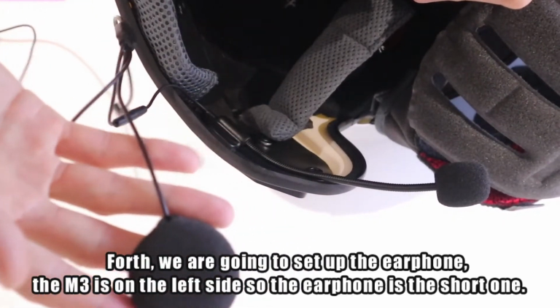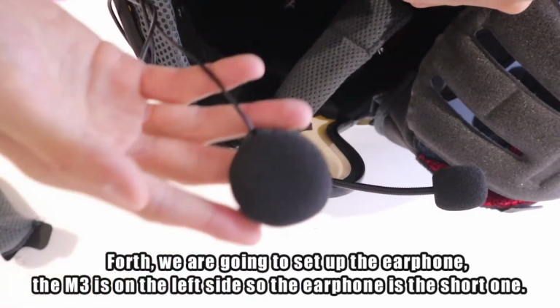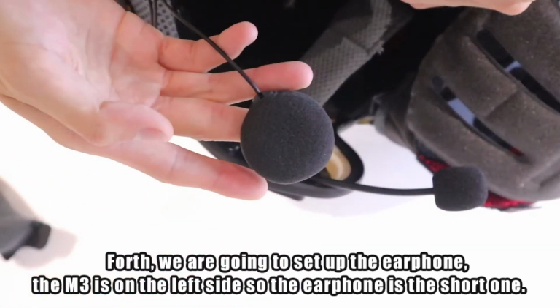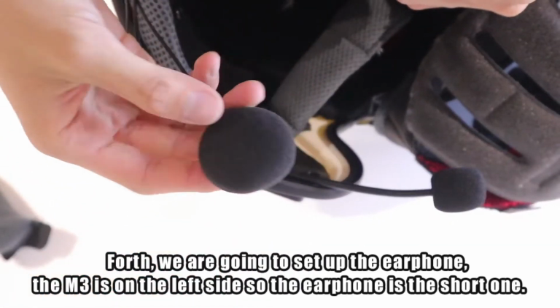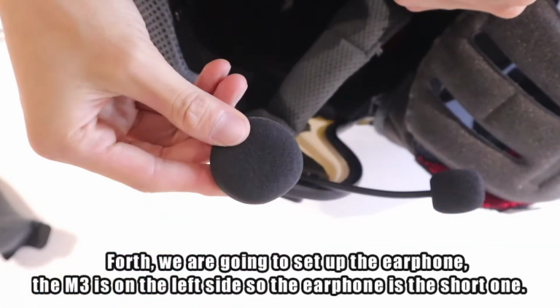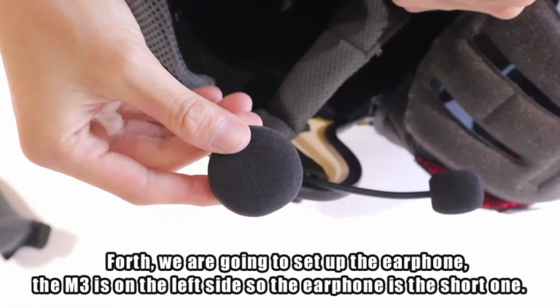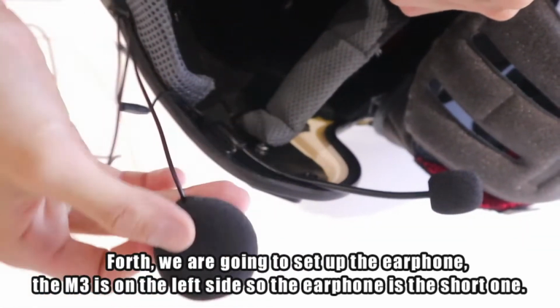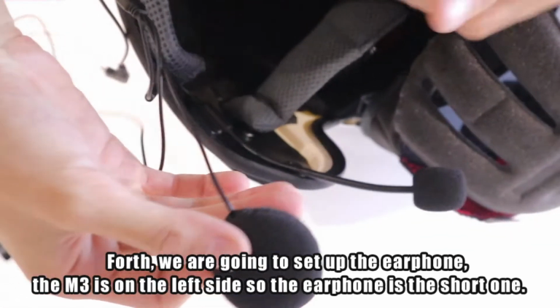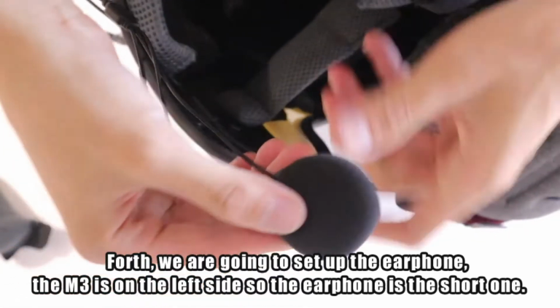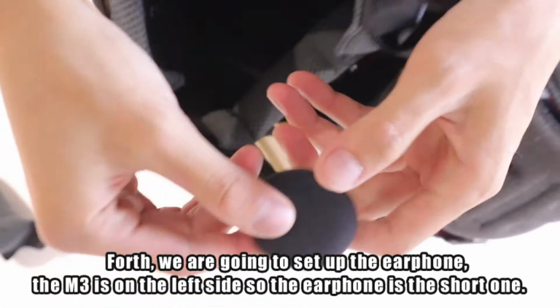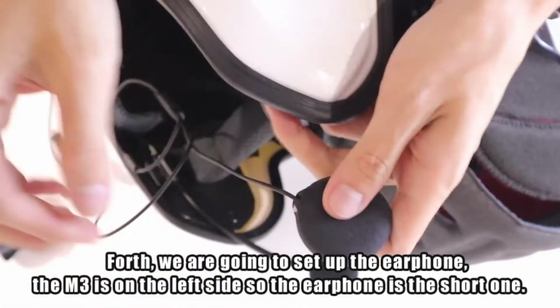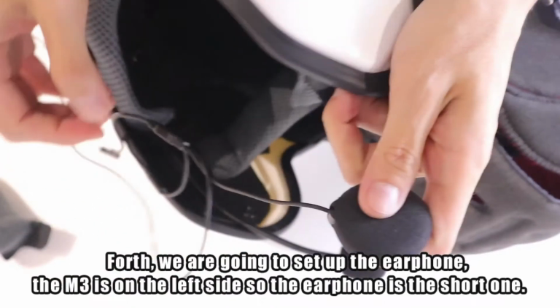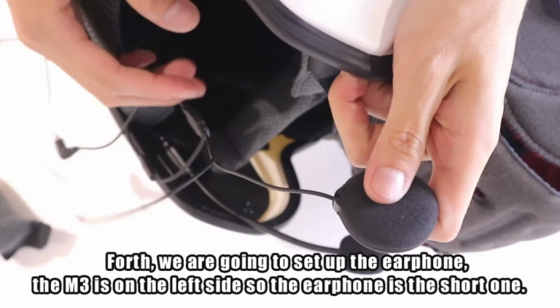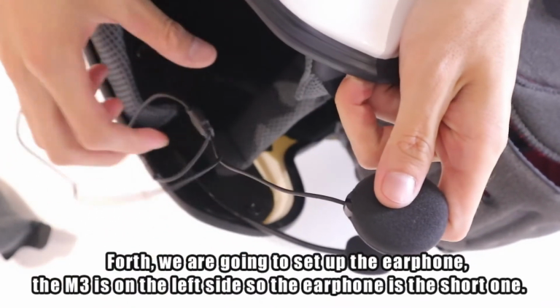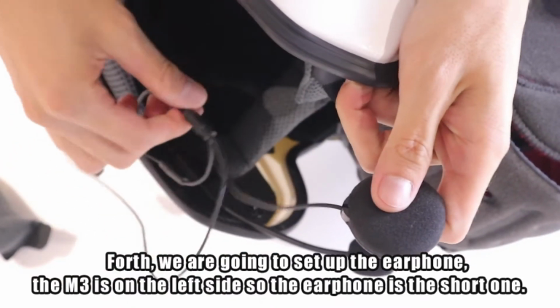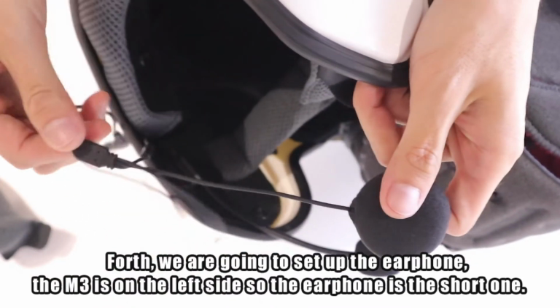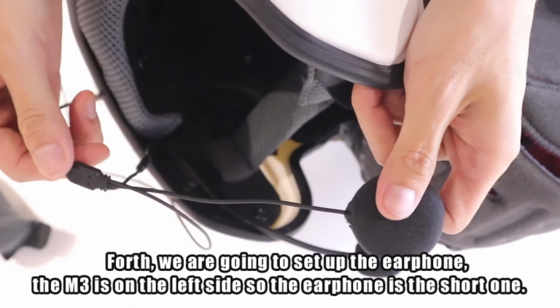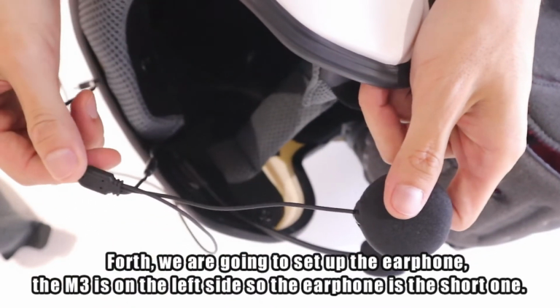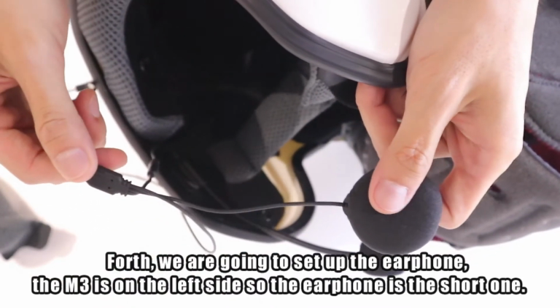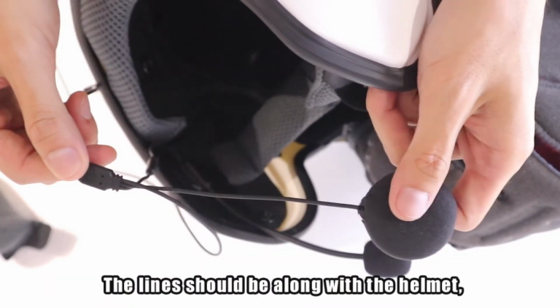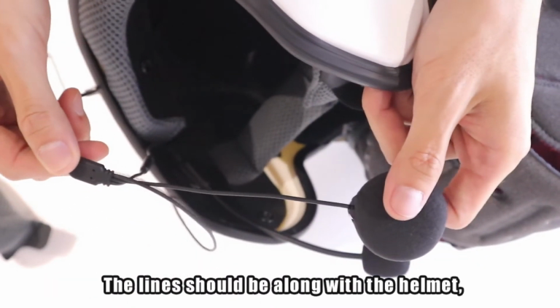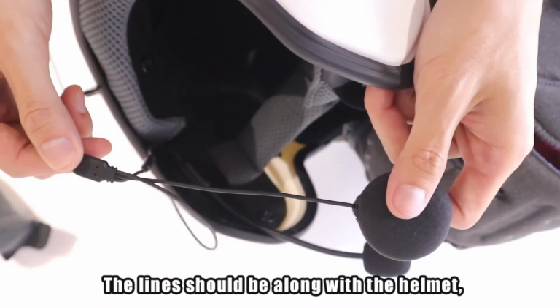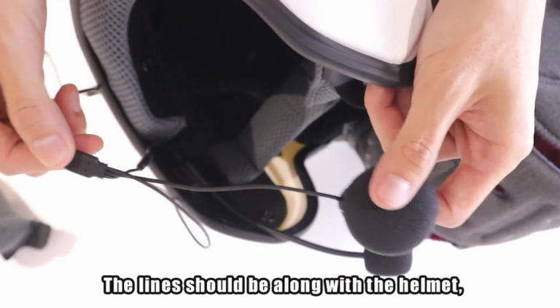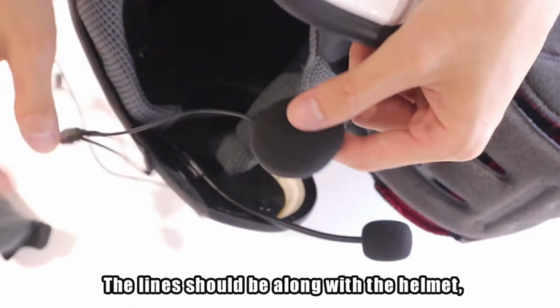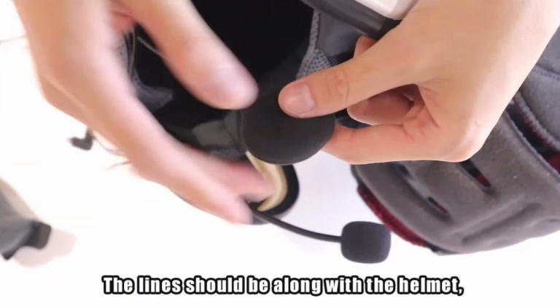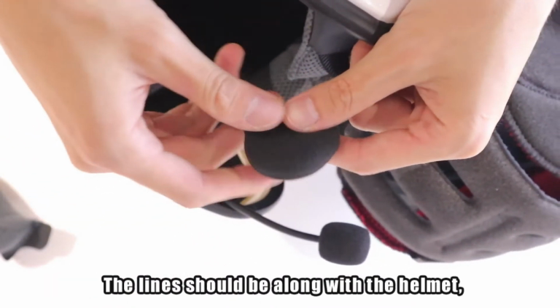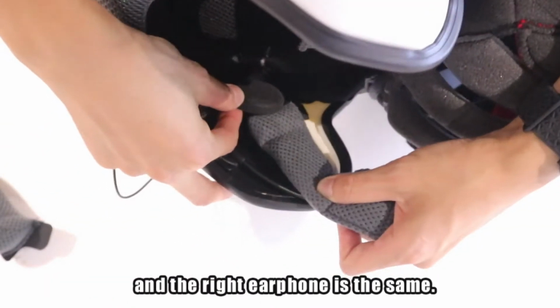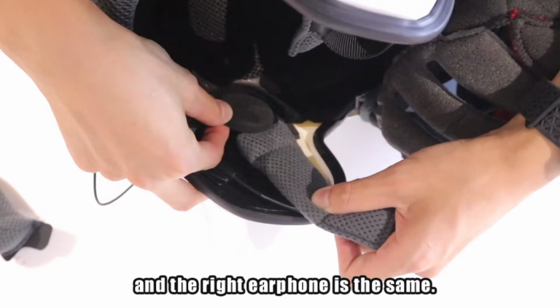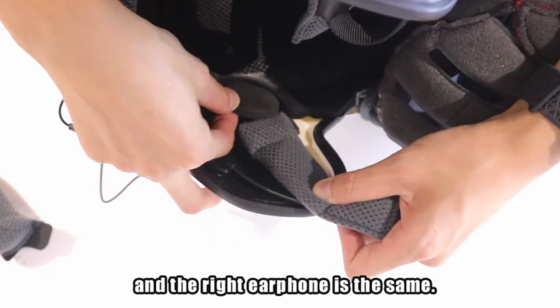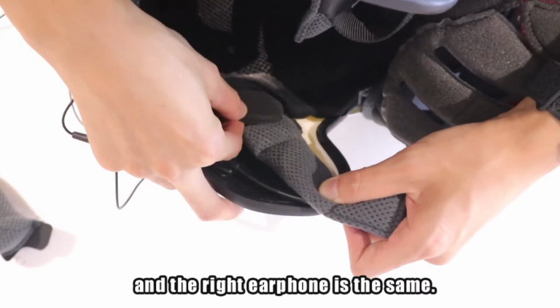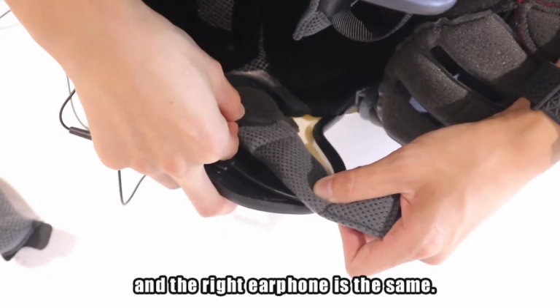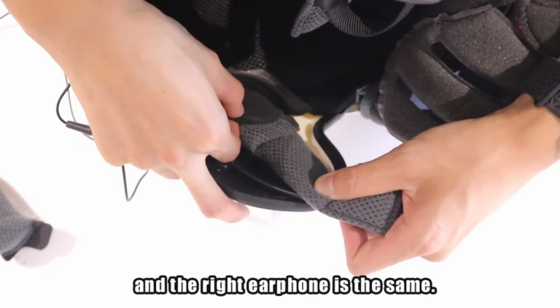Fourth, we're going to set up the earphone. The M3 is on the left side, so the earphone uses the short ones. The lines should run along with the helmet, and the right earphone is set up the same way.